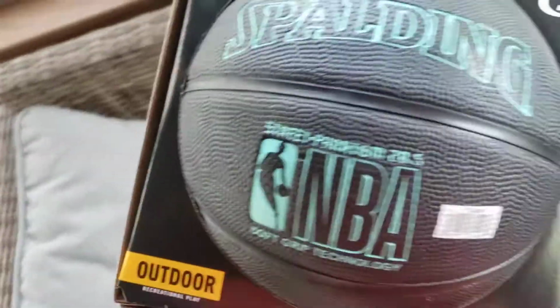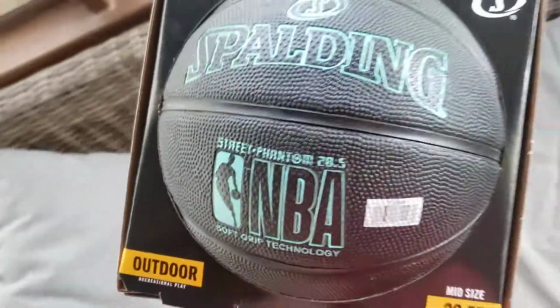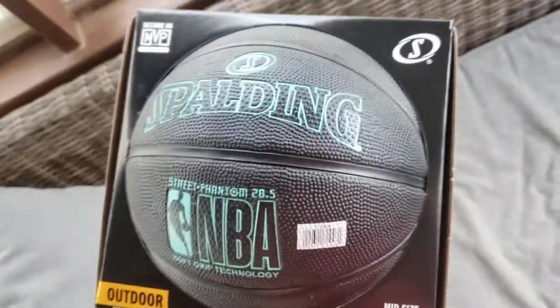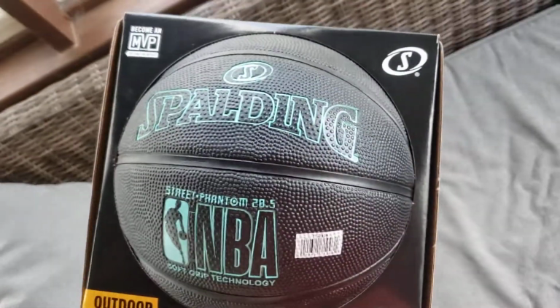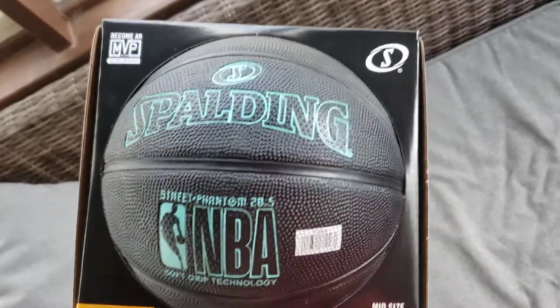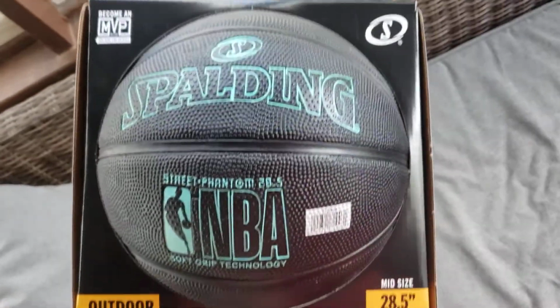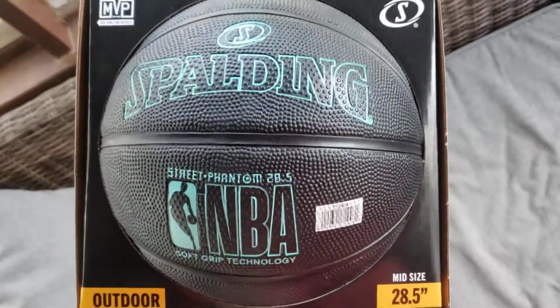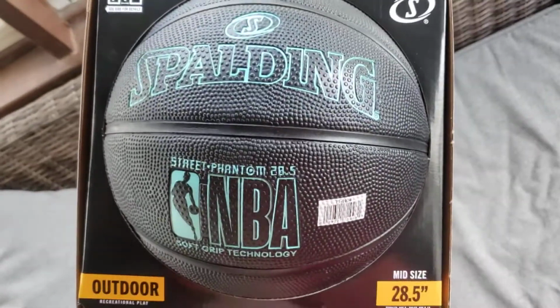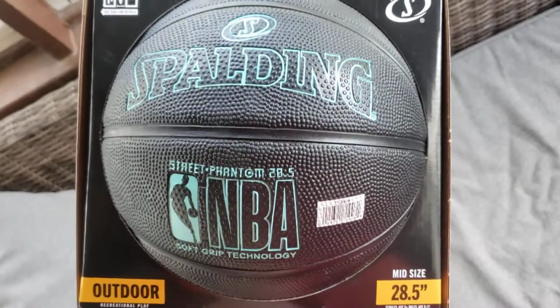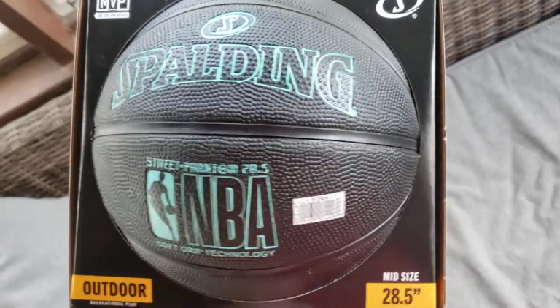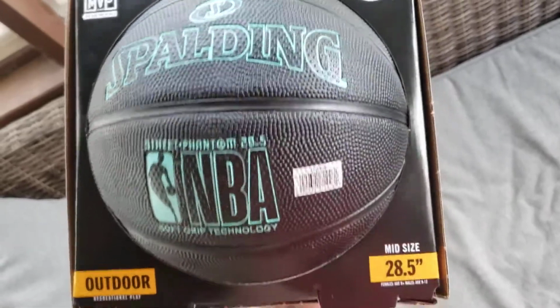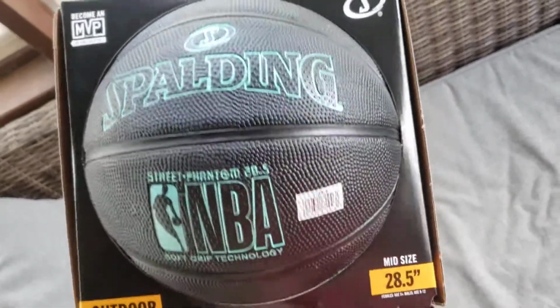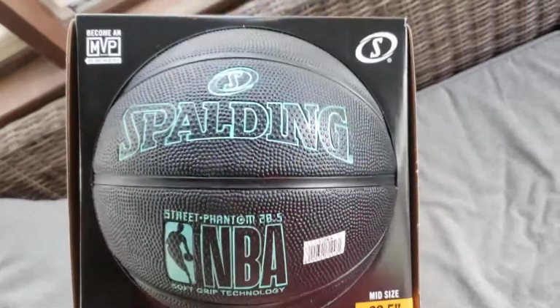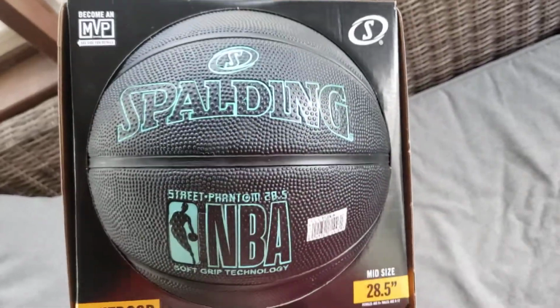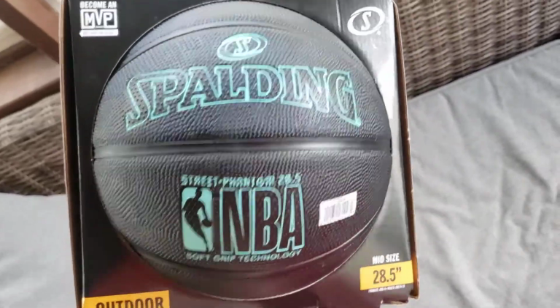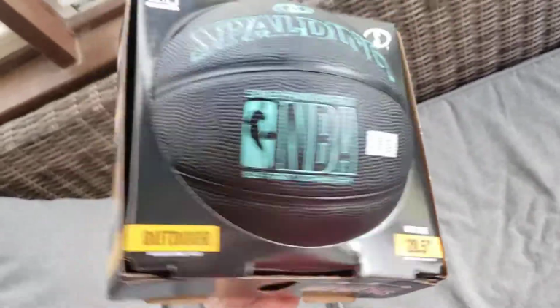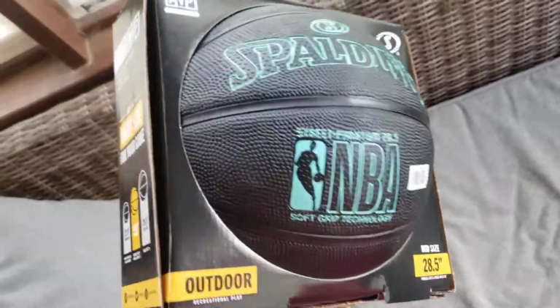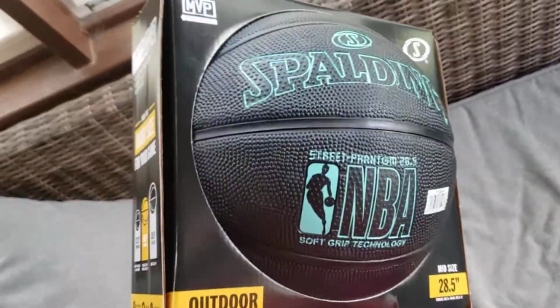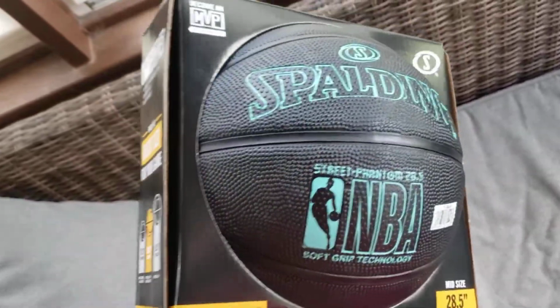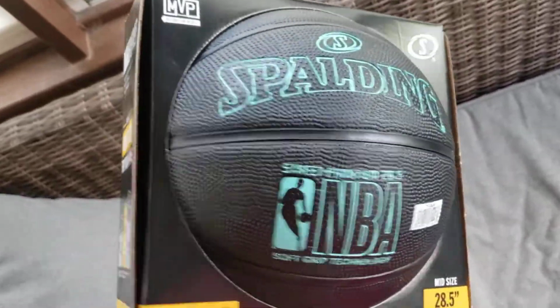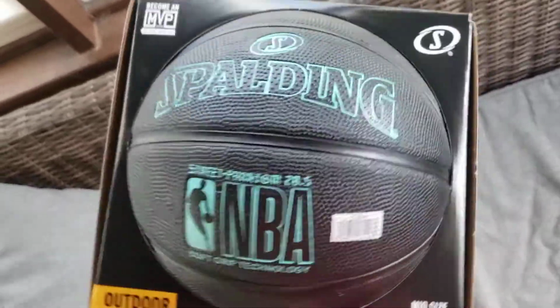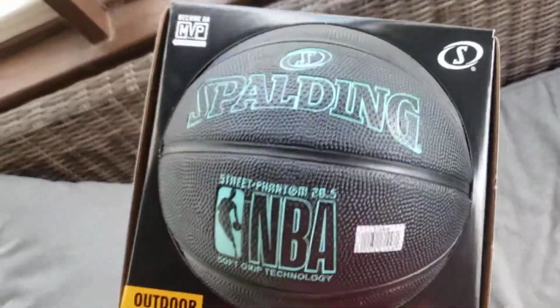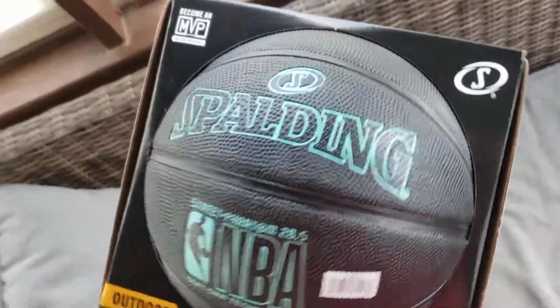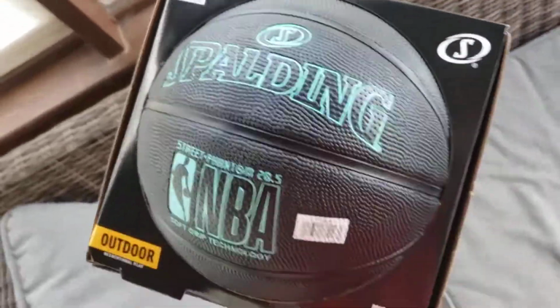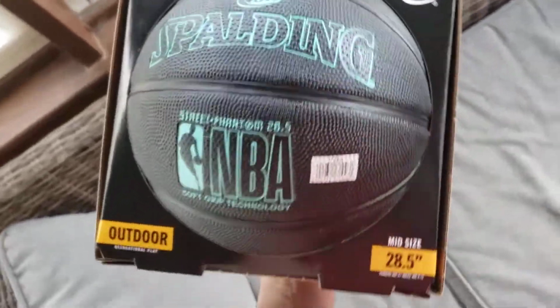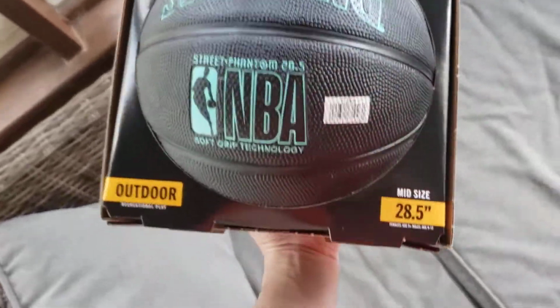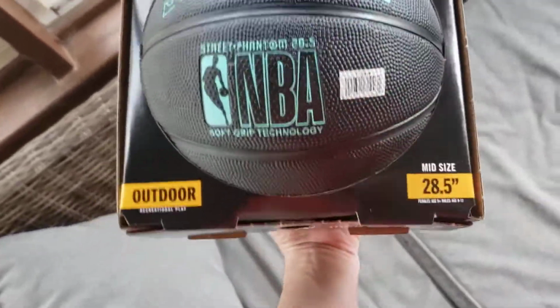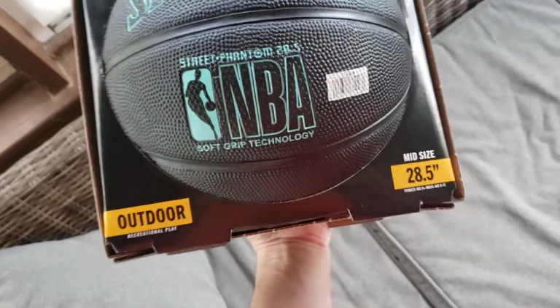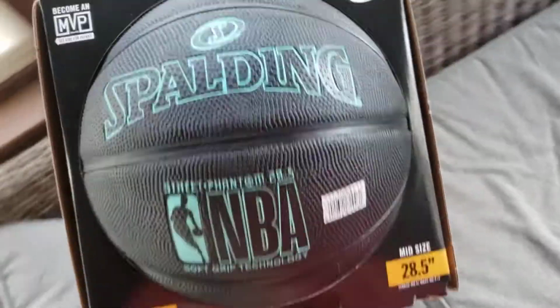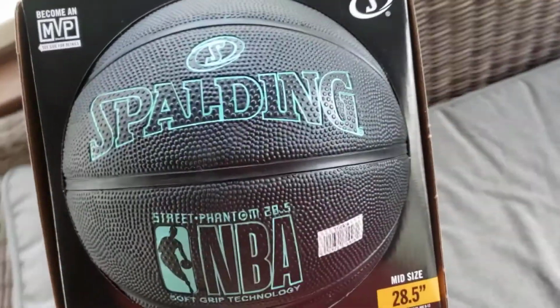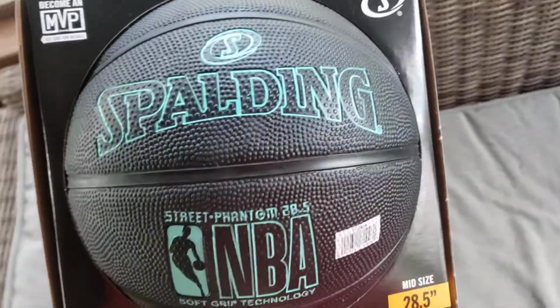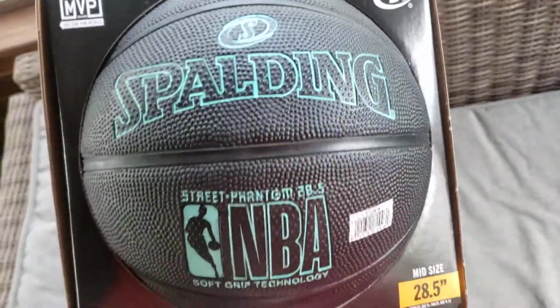Still waiting for the day my wife will let me unbox this. I tell her I'm going to dunk on her as soon as we go play at the basketball court. Can't wait. She's so sweet.